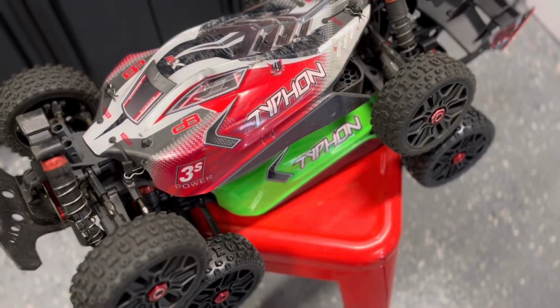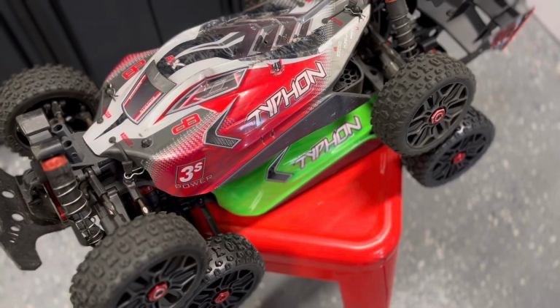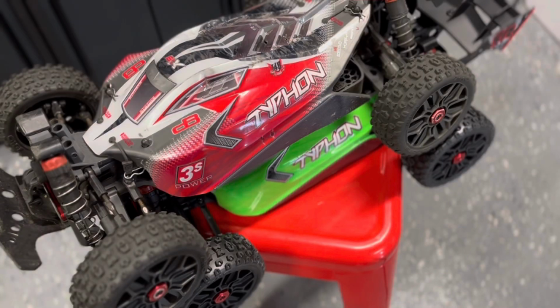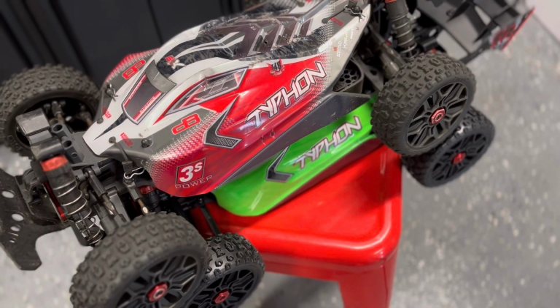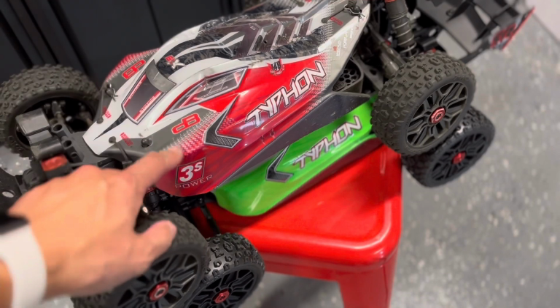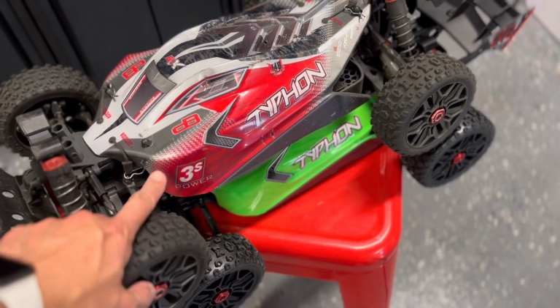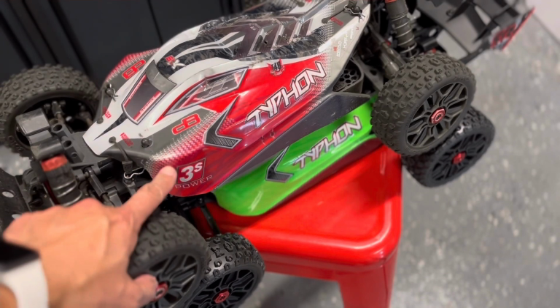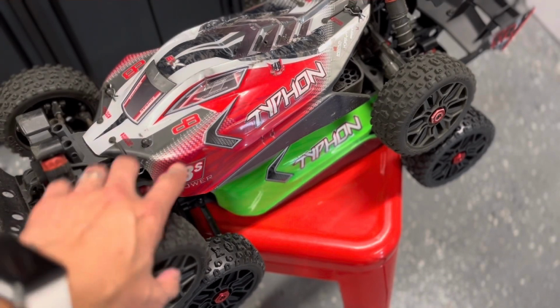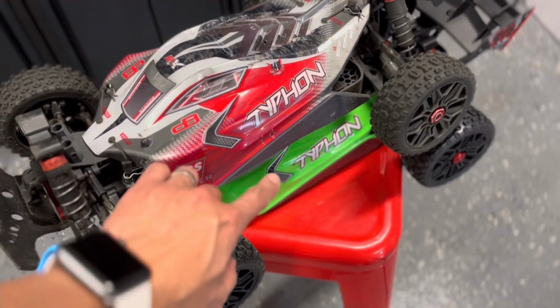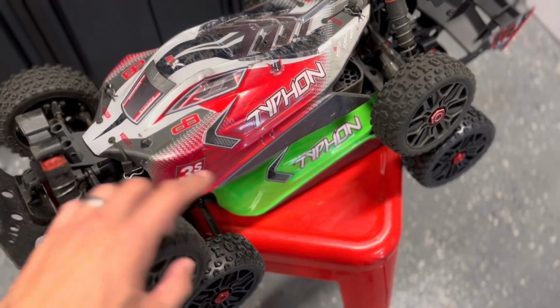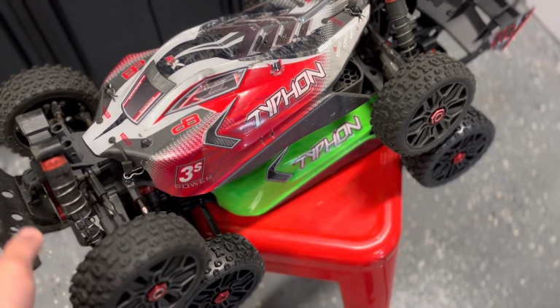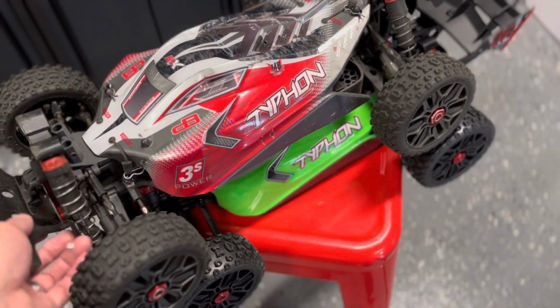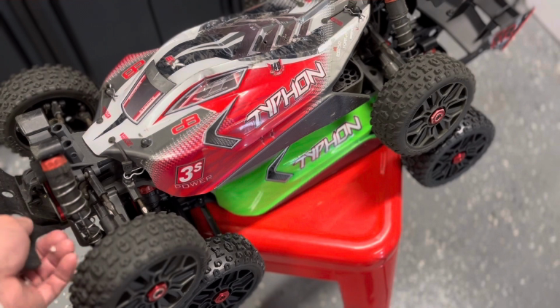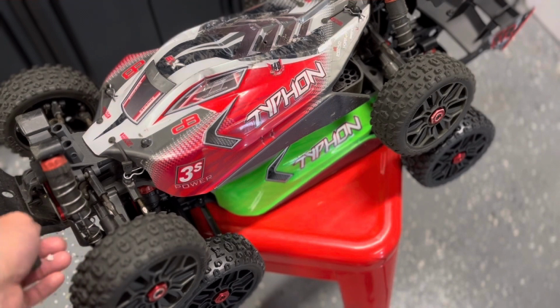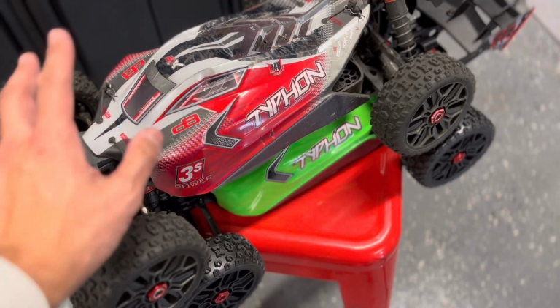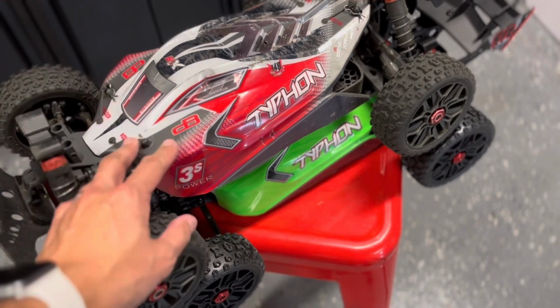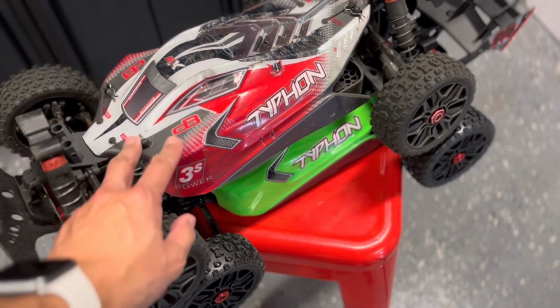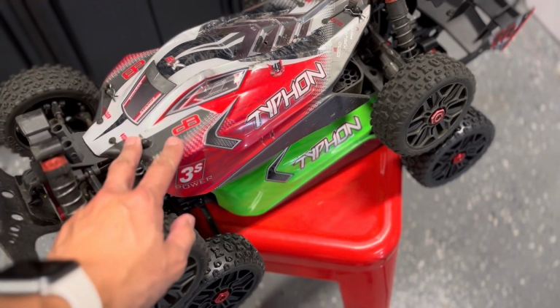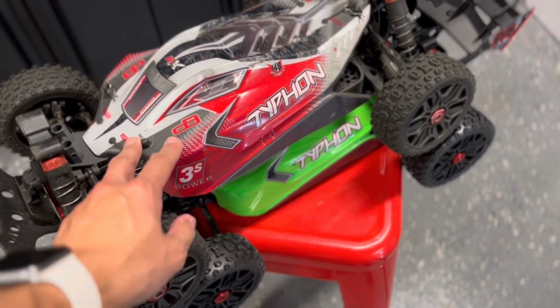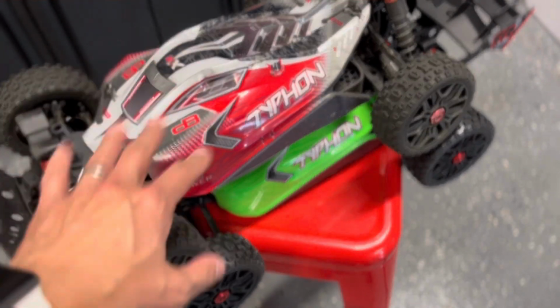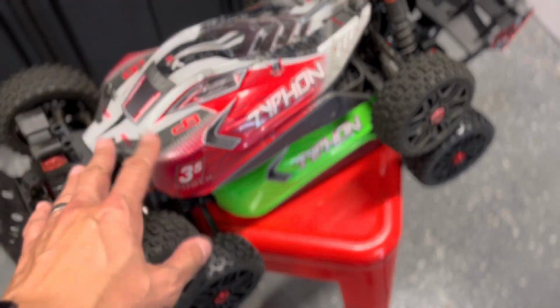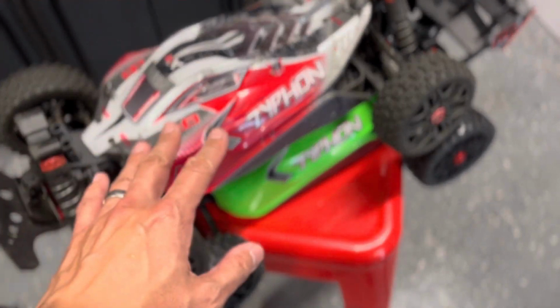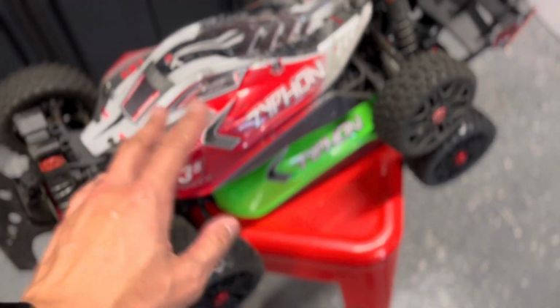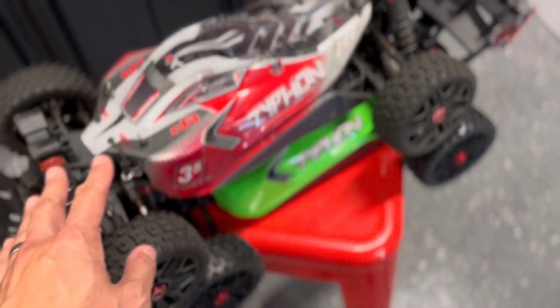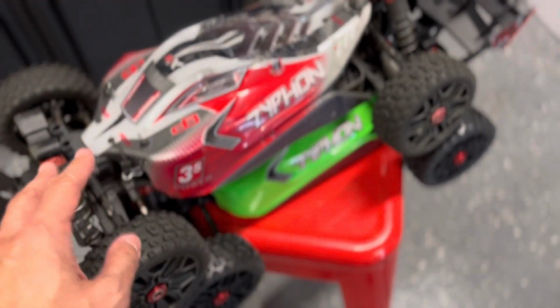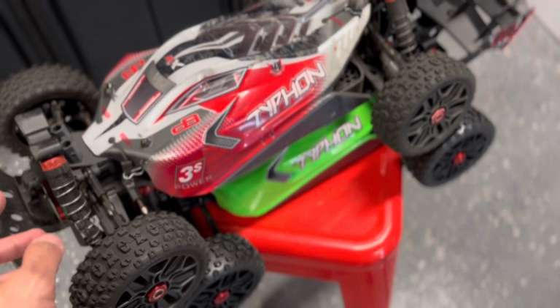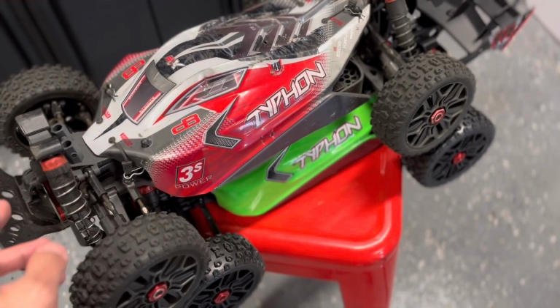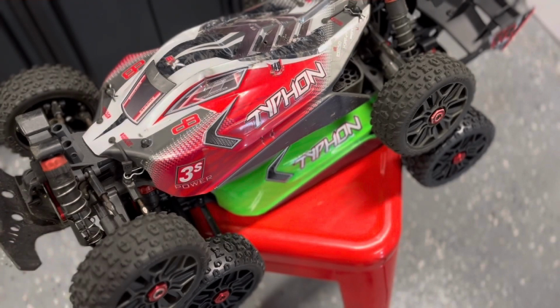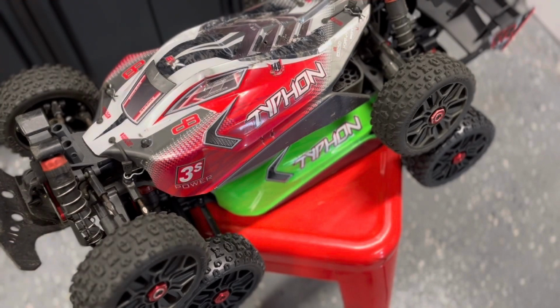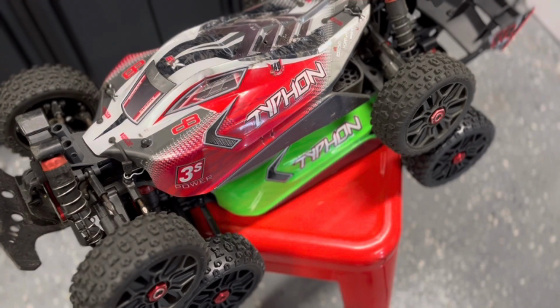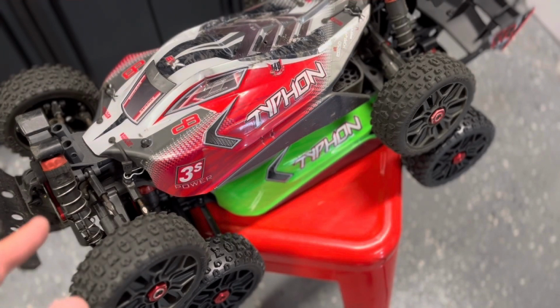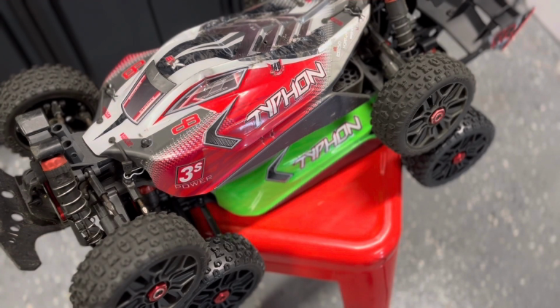I know some of you may be looking at the 3S BLX versus the Mega Taifon and believe that it's only the electronics that are different, but there are a lot more differences between the two other than the electronics, so we're going to dig into that and take a look right now.